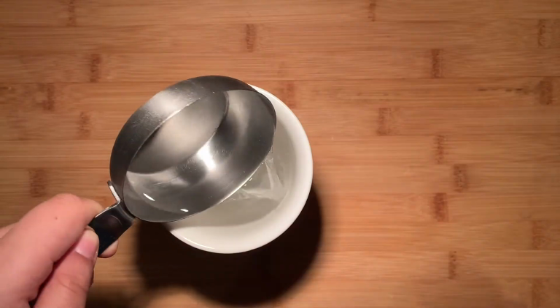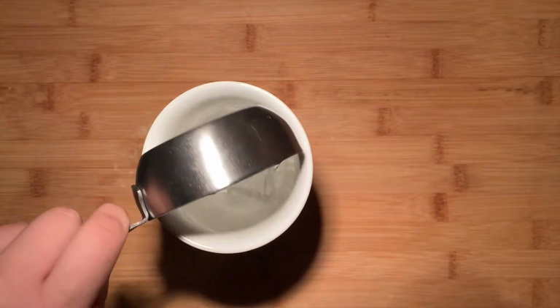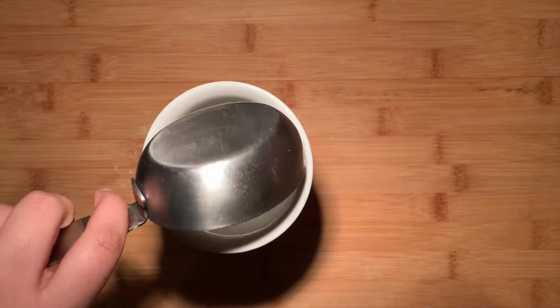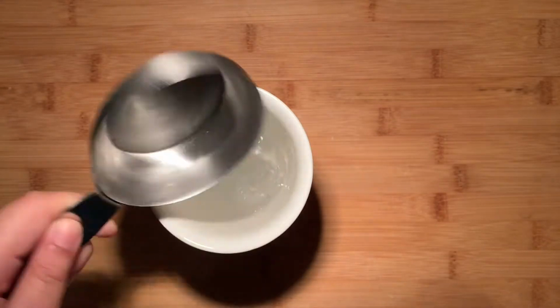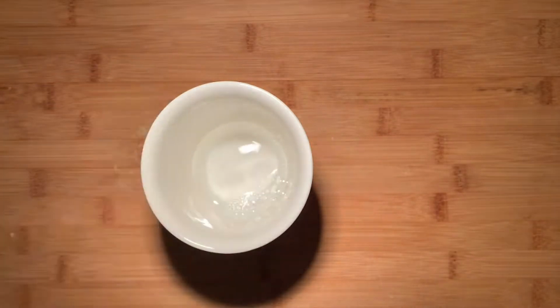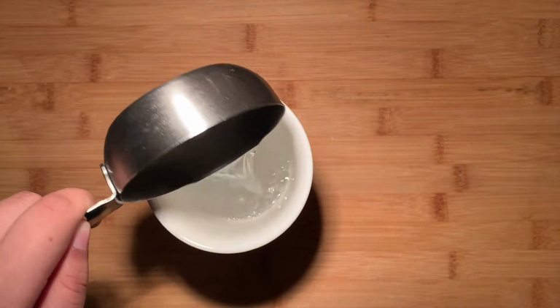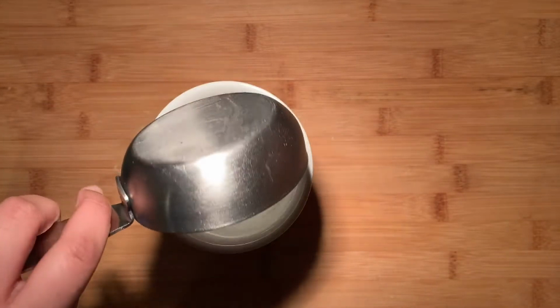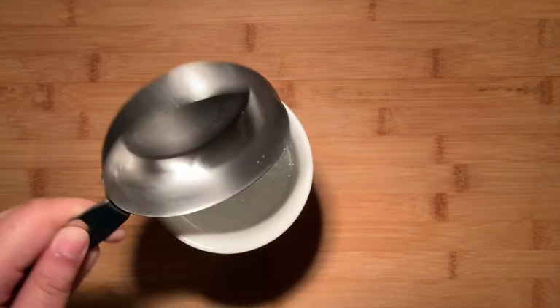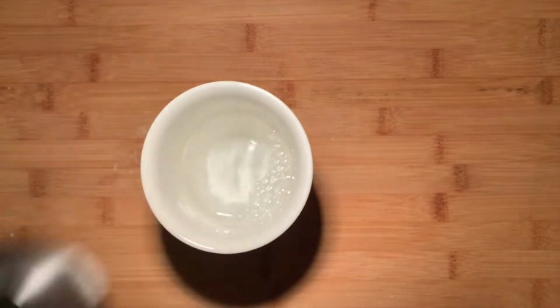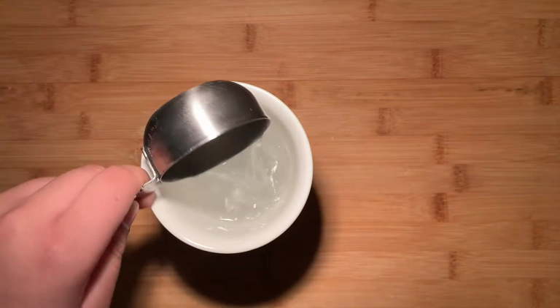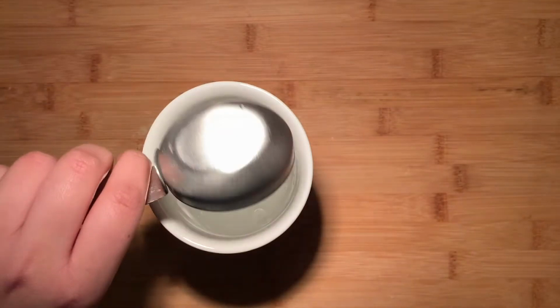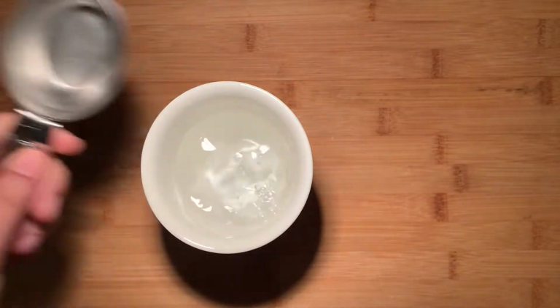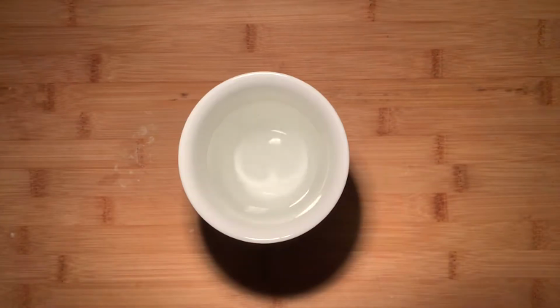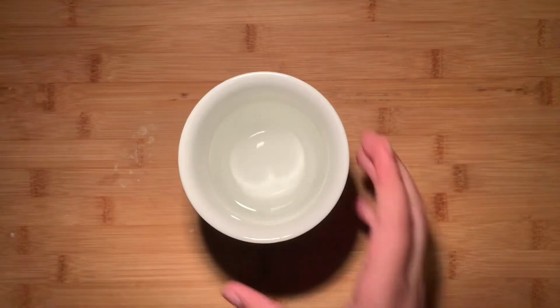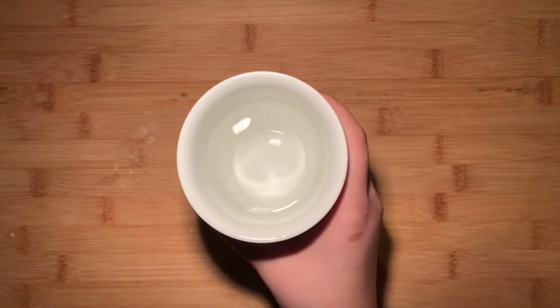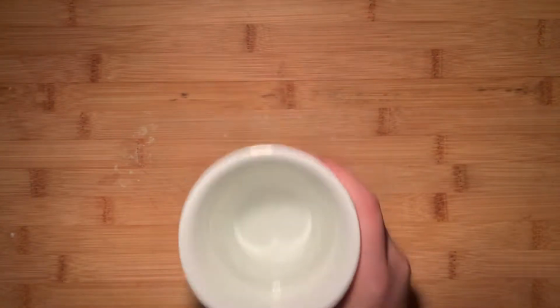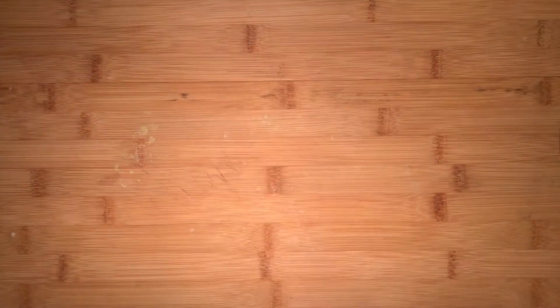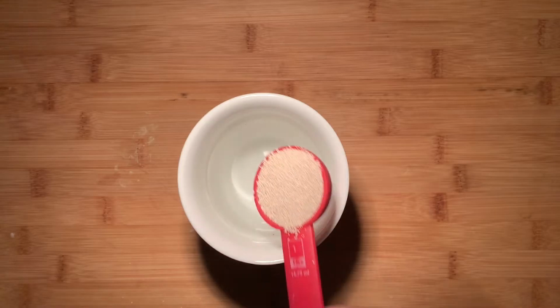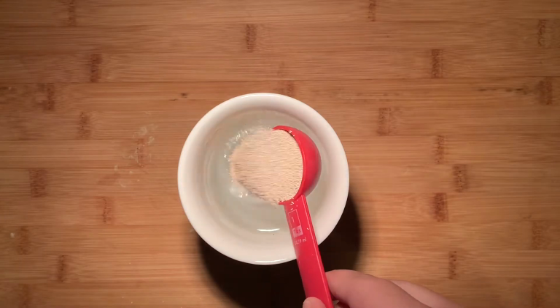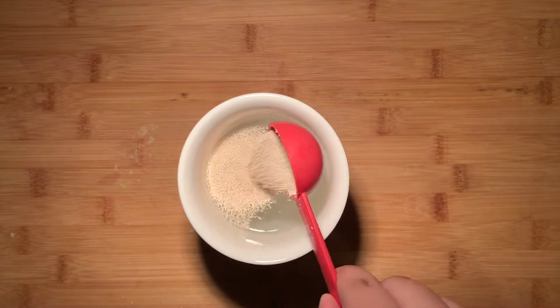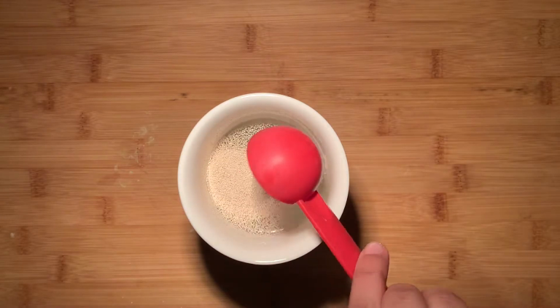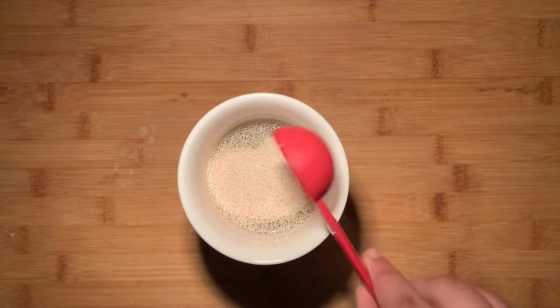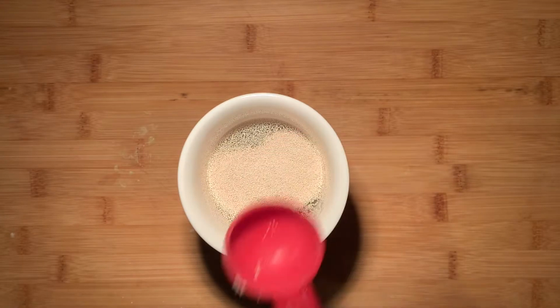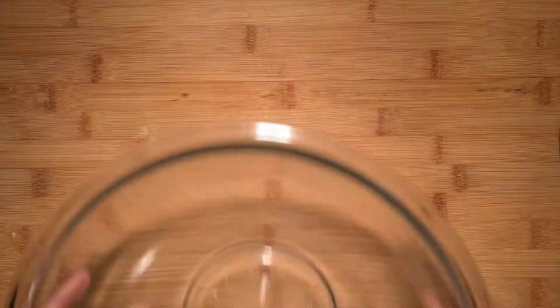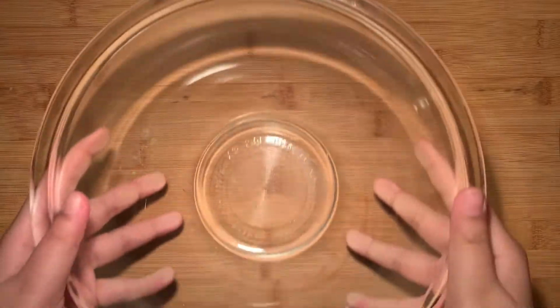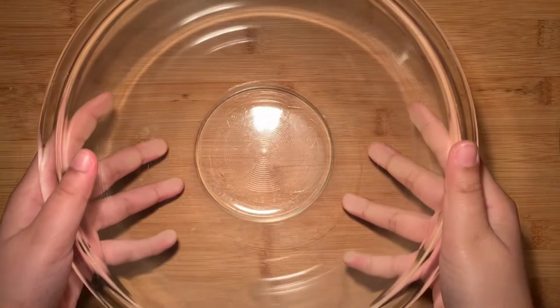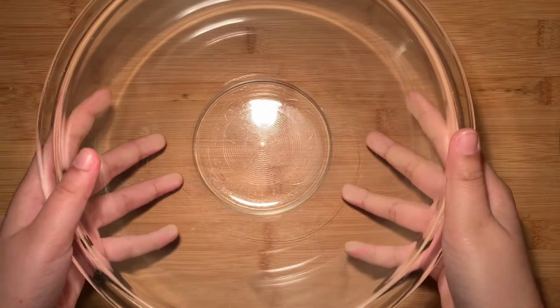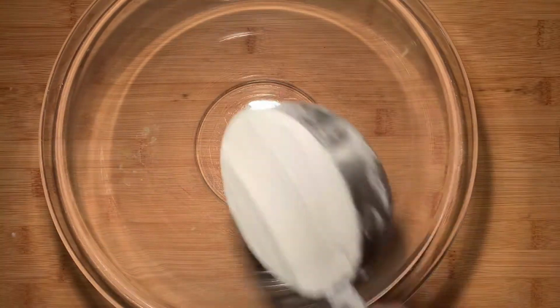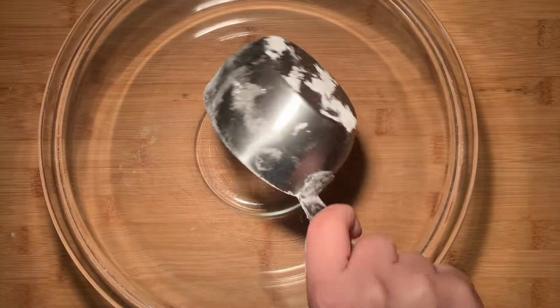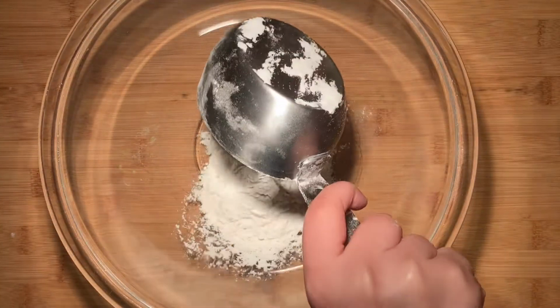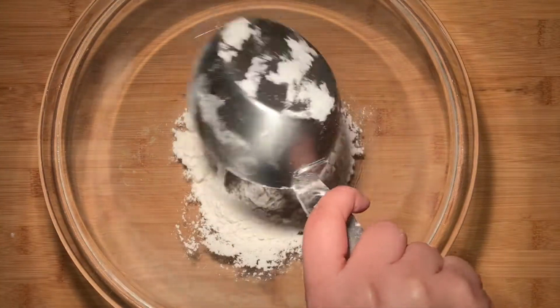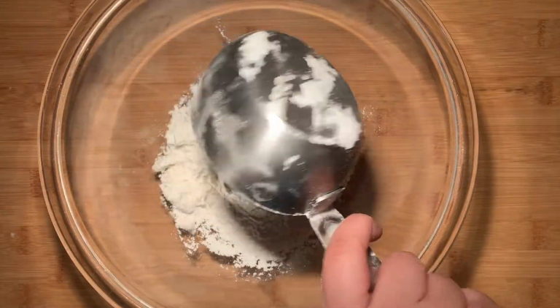We're gonna start off by adding one and a quarter cup of warm water to a container and then add one tablespoon of instant or active dry yeast. Set this aside to let the yeast bloom while we work on the rest of our mixture.